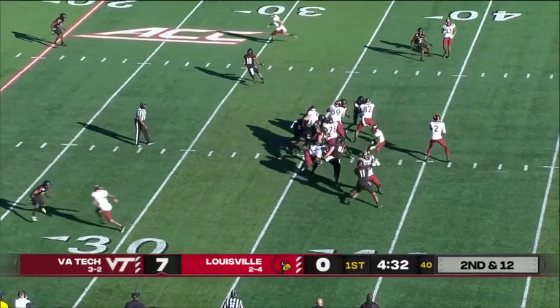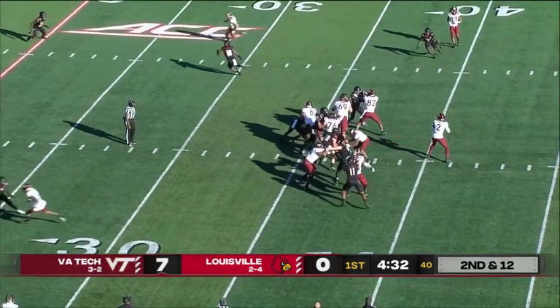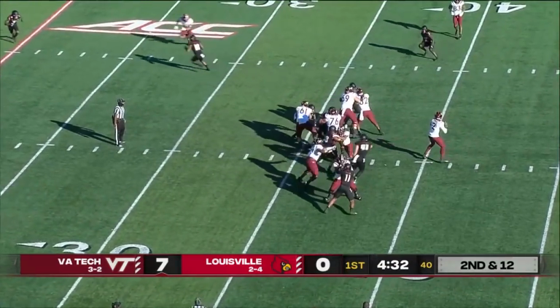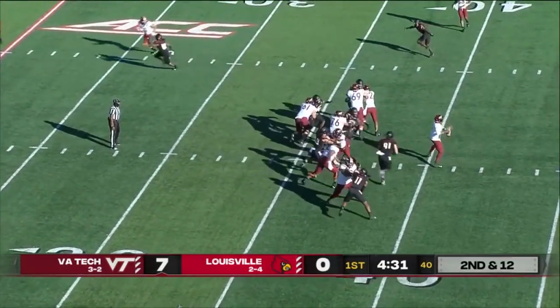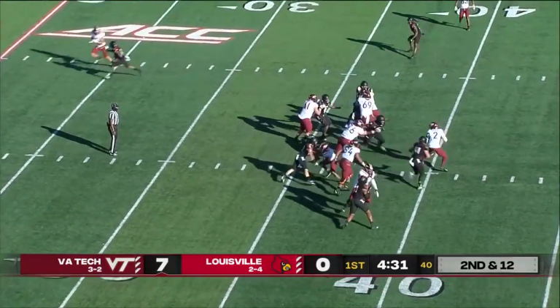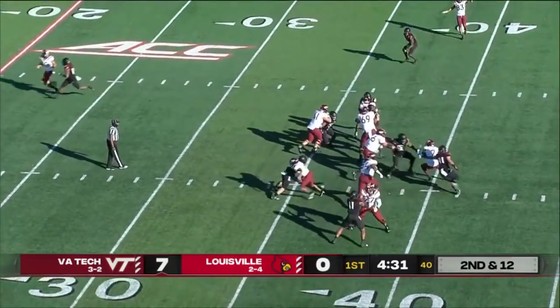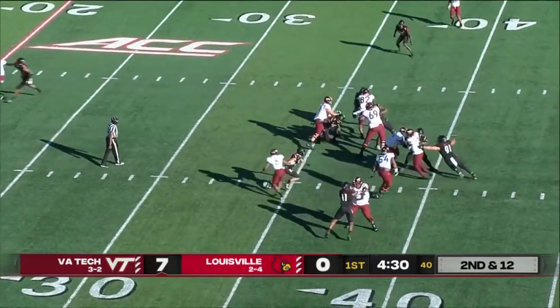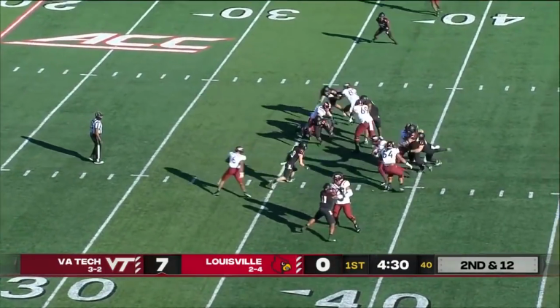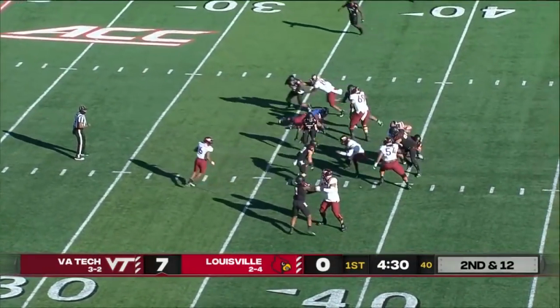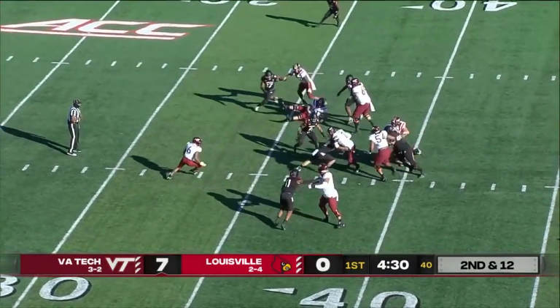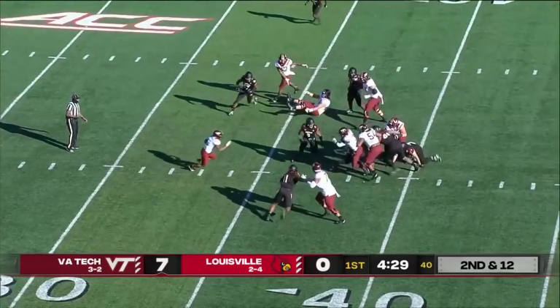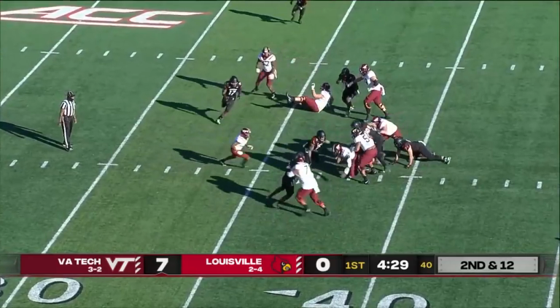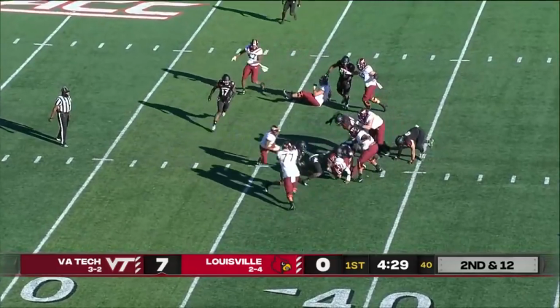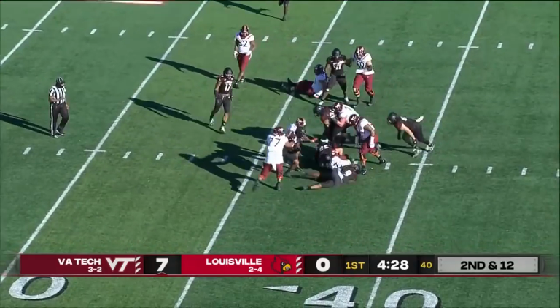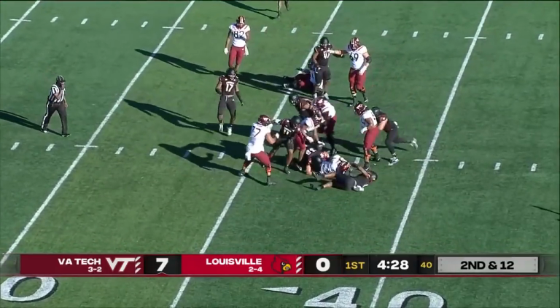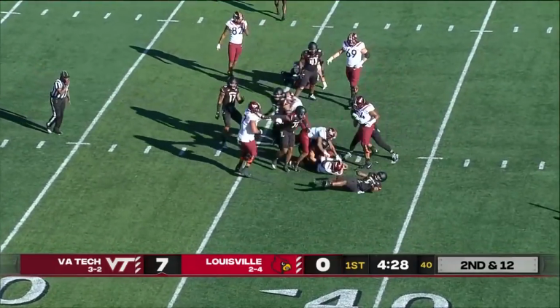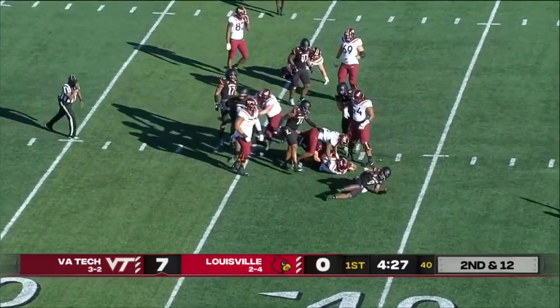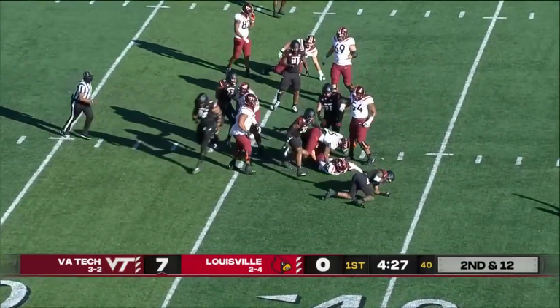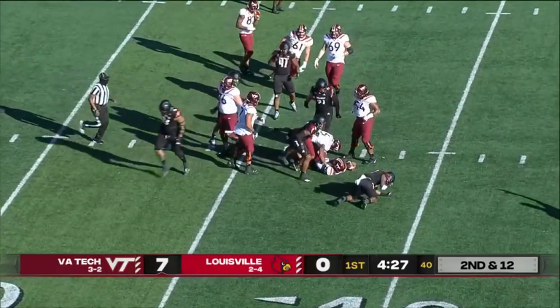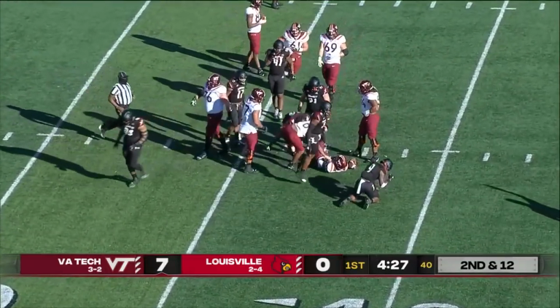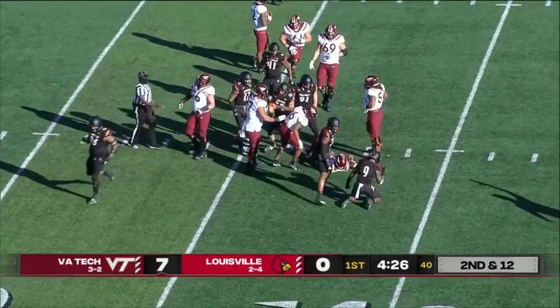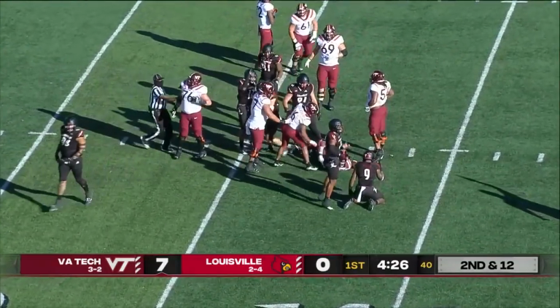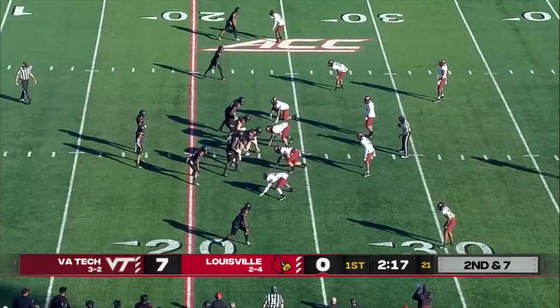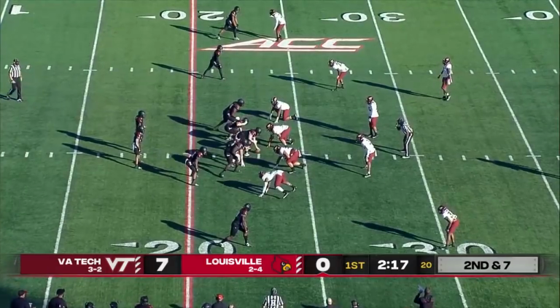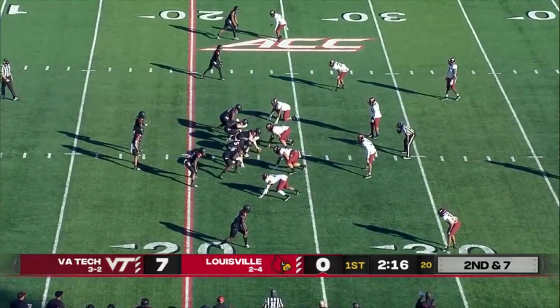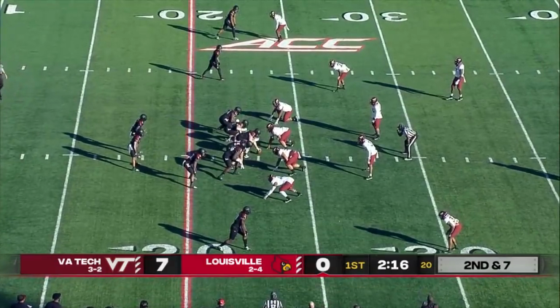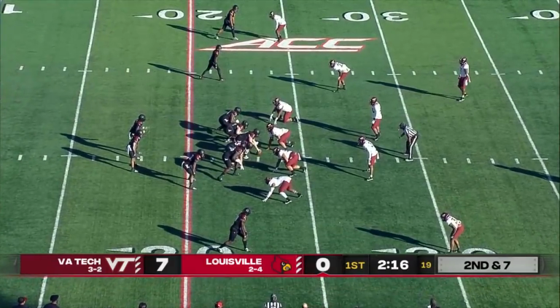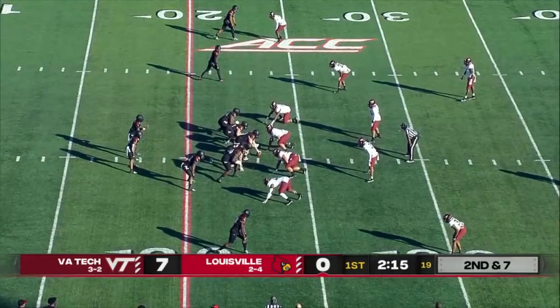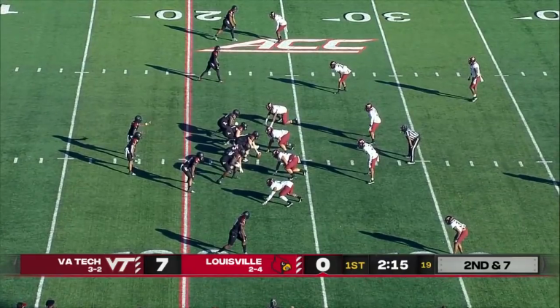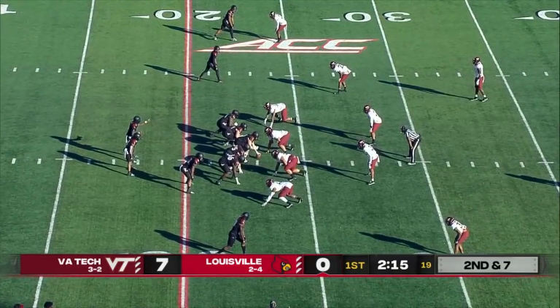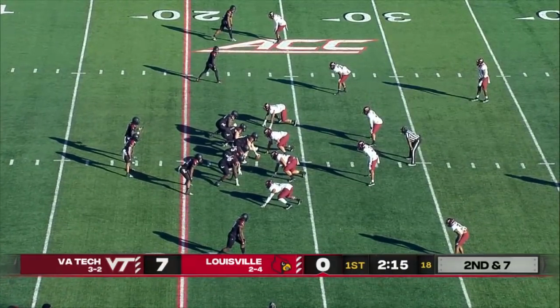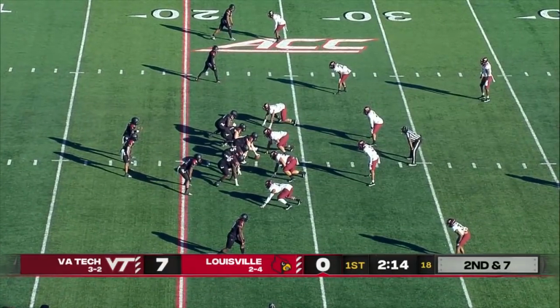Second and long now. Hooker in trouble, trying to escape the pocket, and cut out against the Cards. Pressure. Hamilton, the defensive coordinator for Virginia Tech.